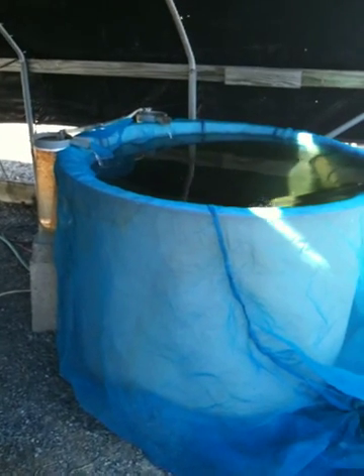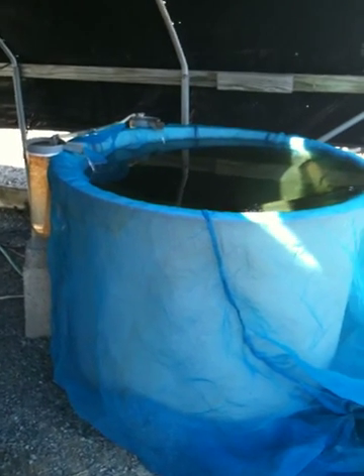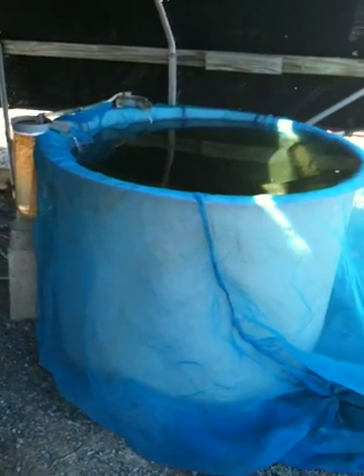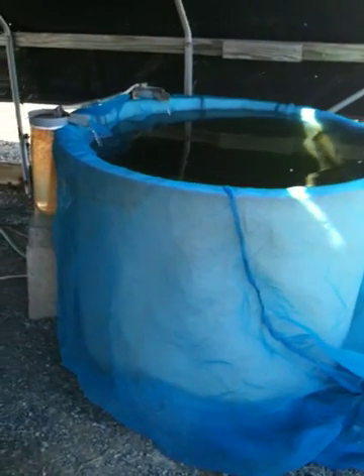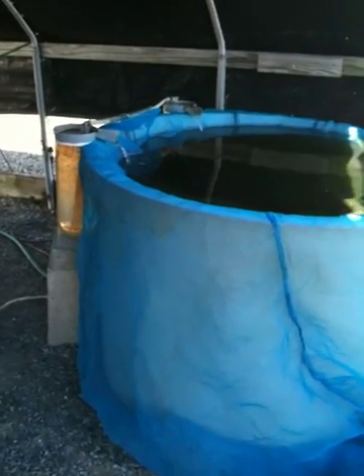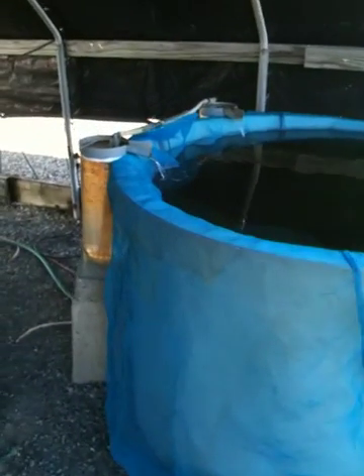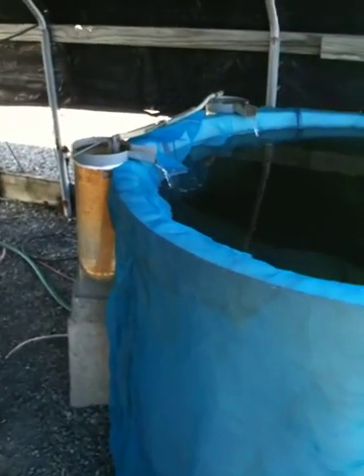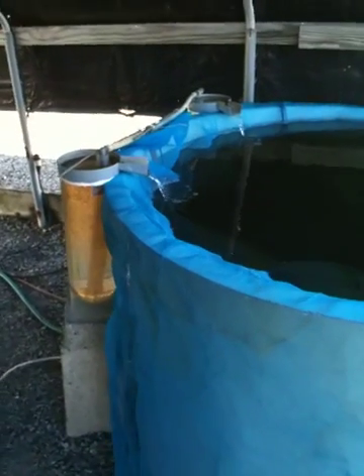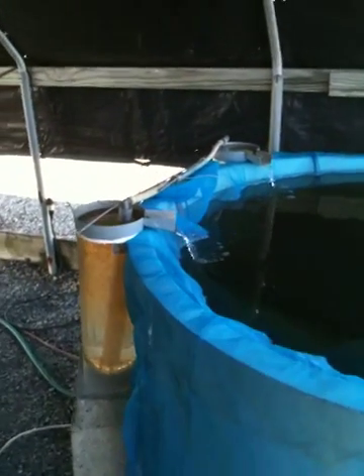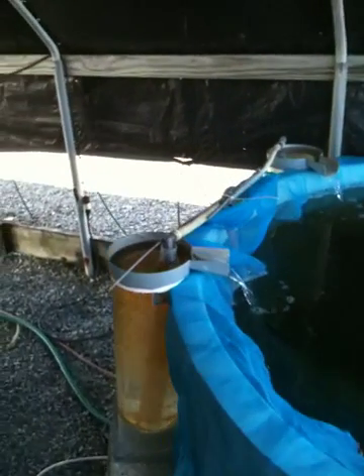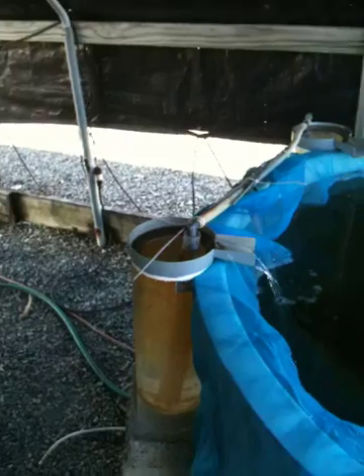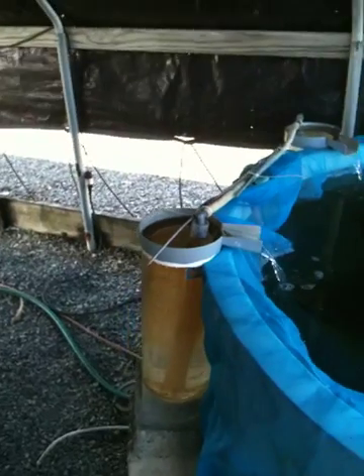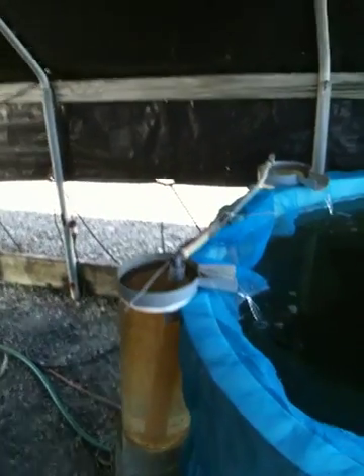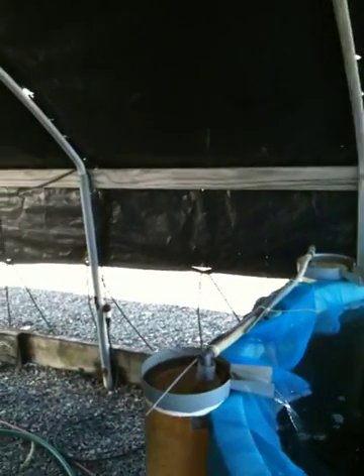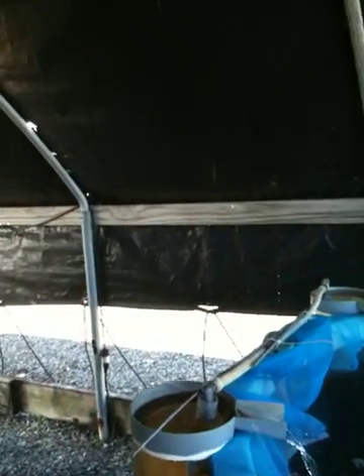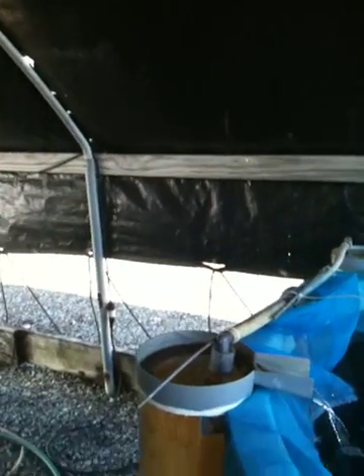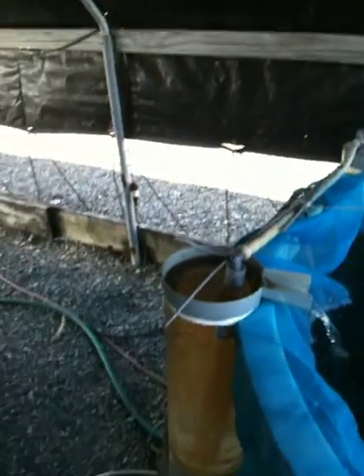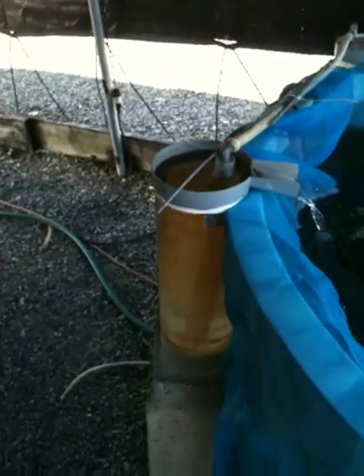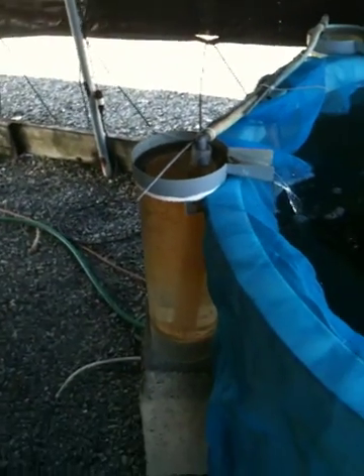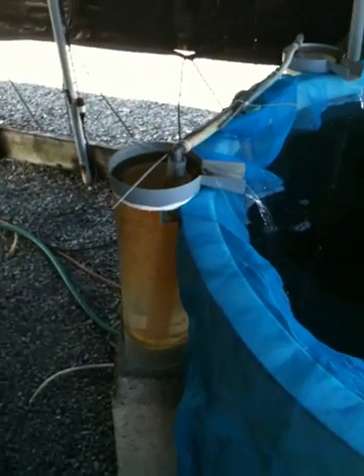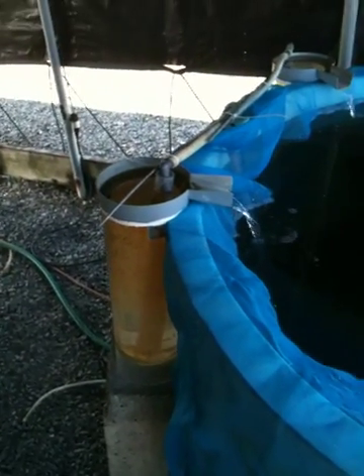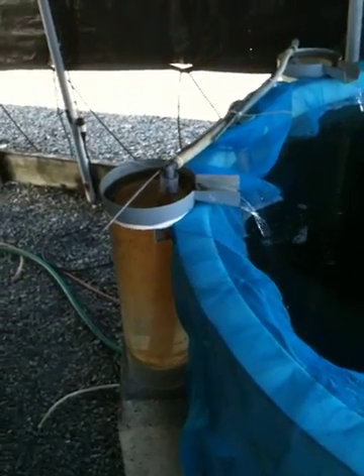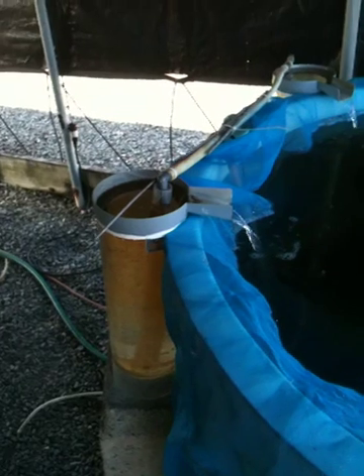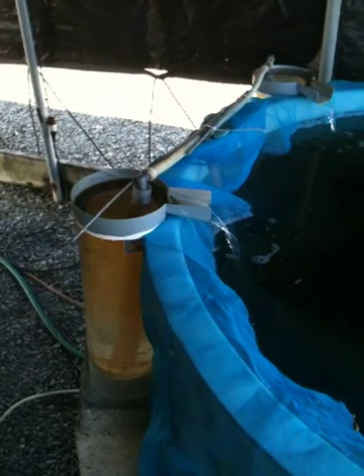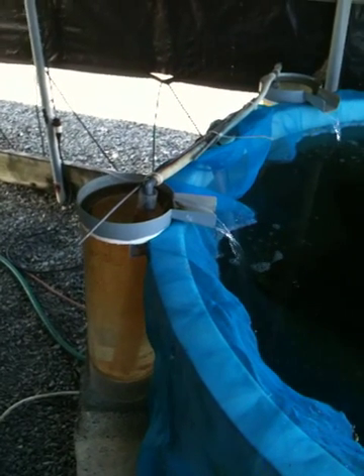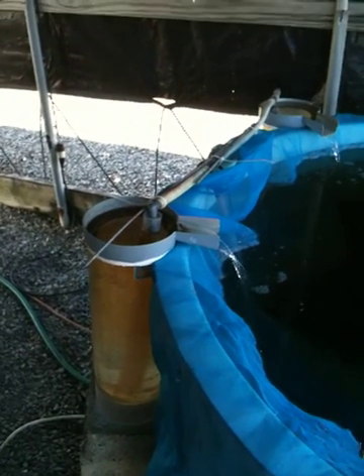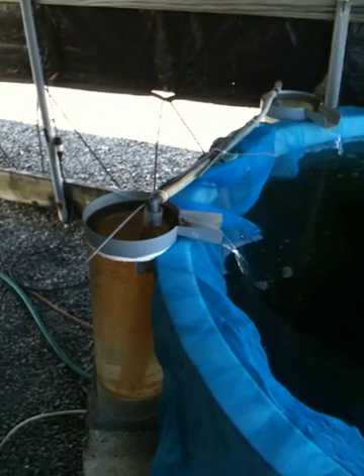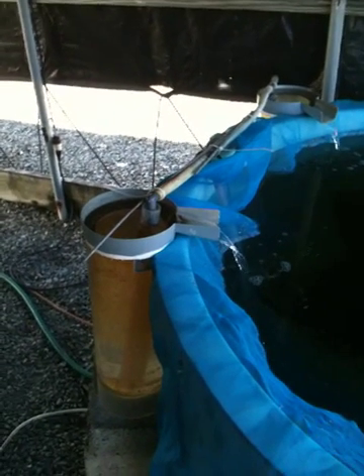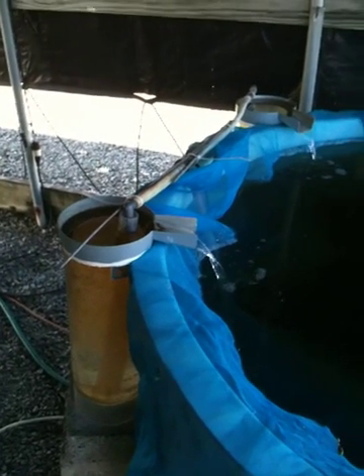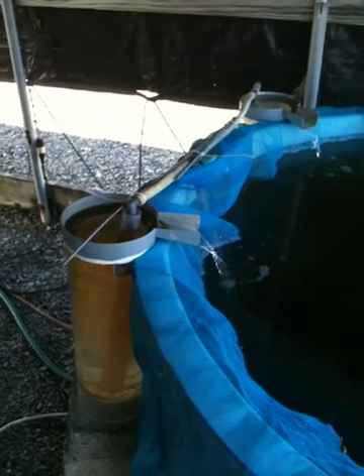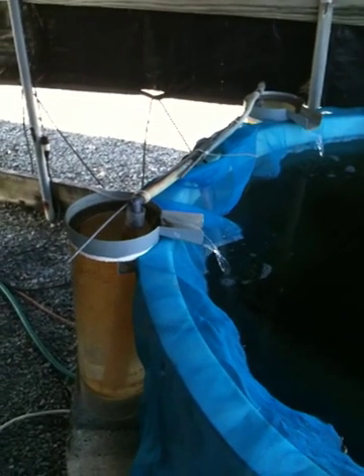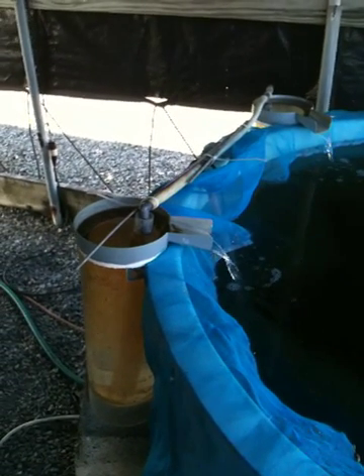What we have here is a tilapia hatchery. They have male and female tilapias in another tank — that's what they call their brood stock.